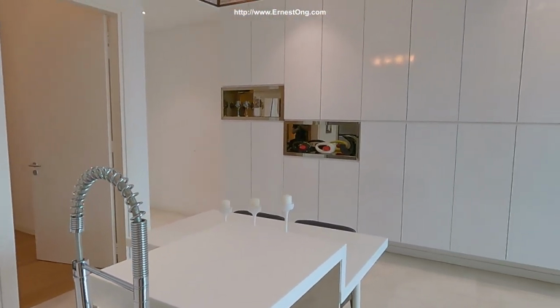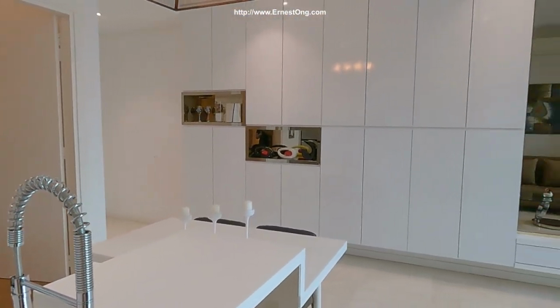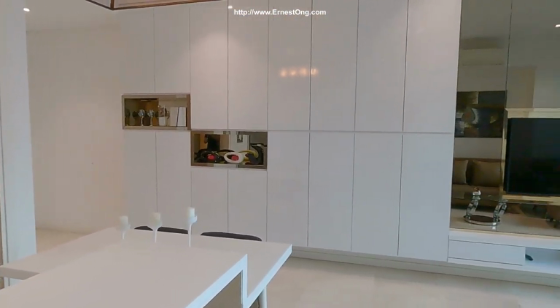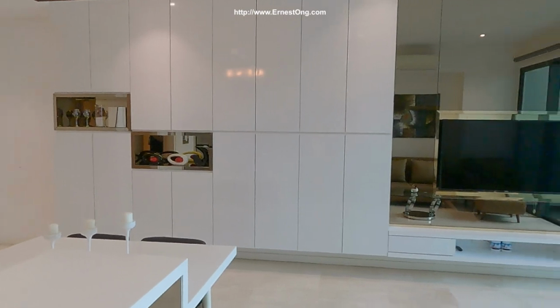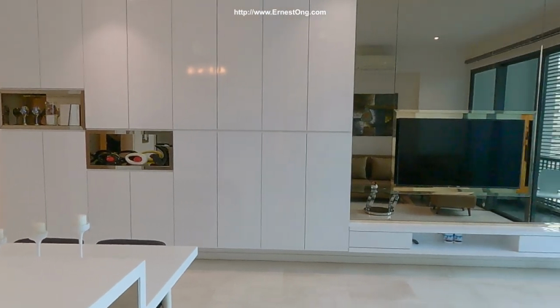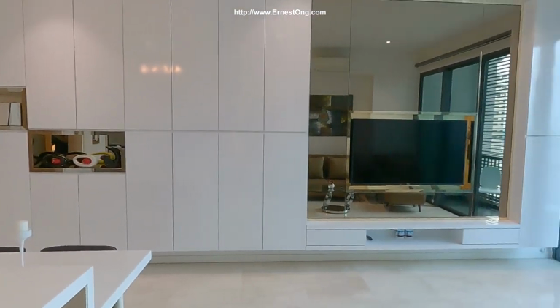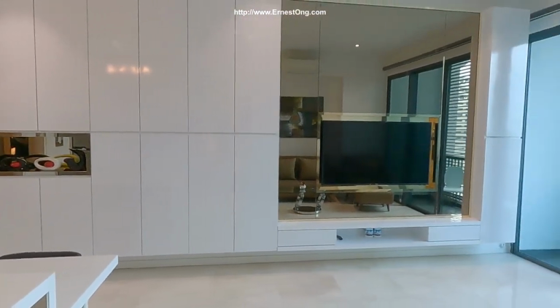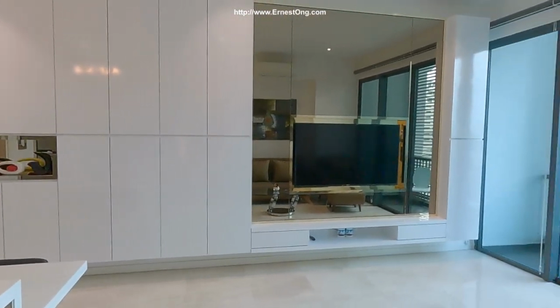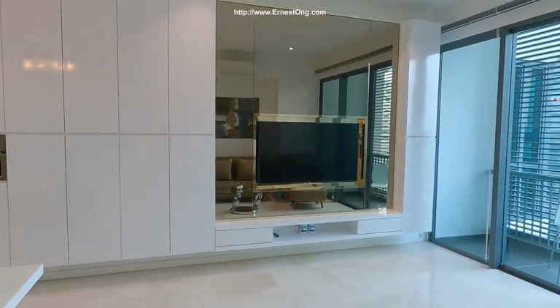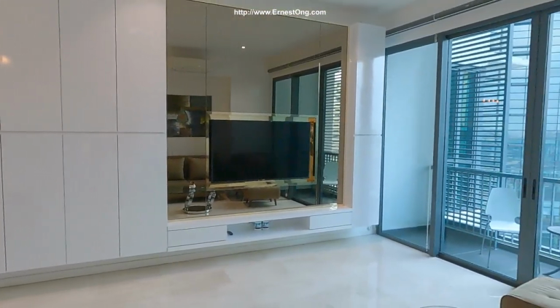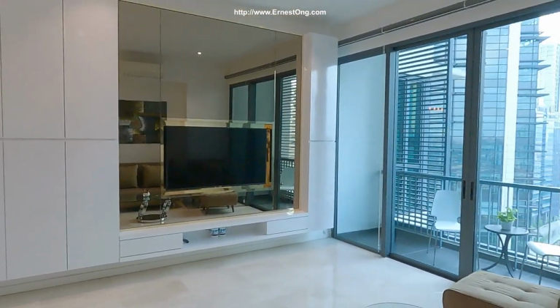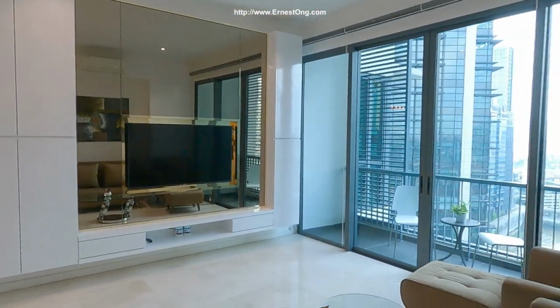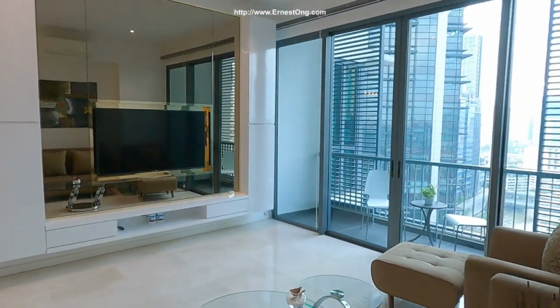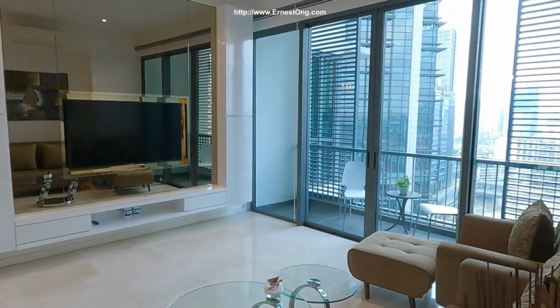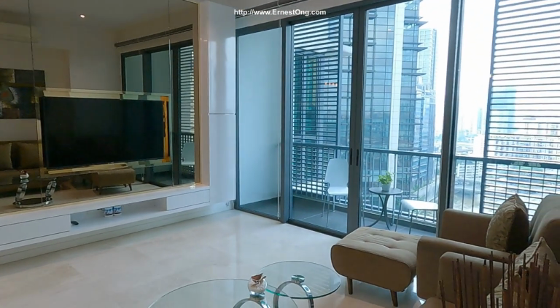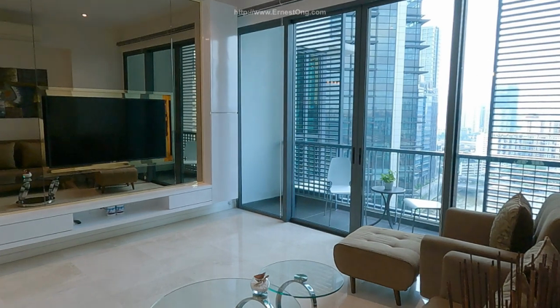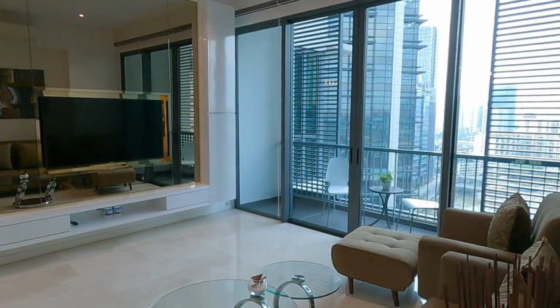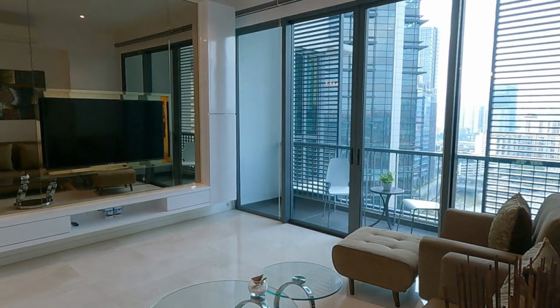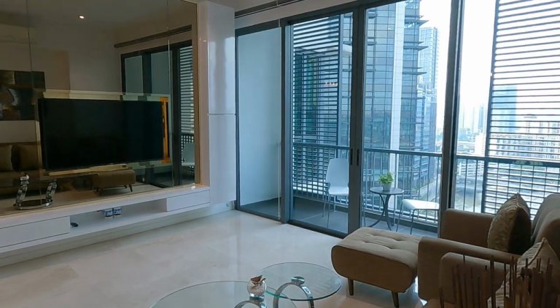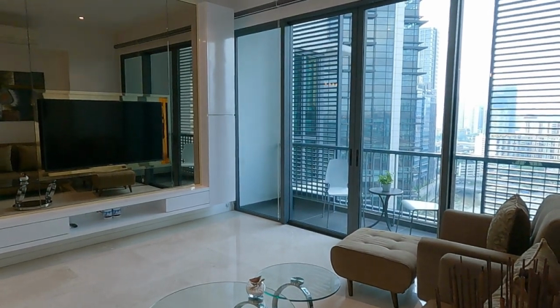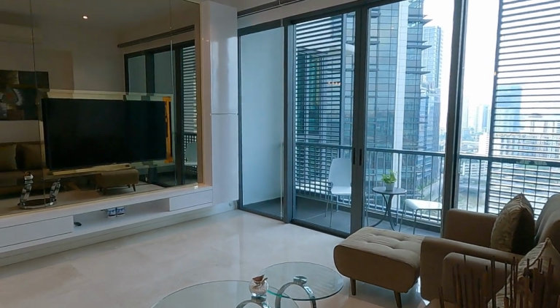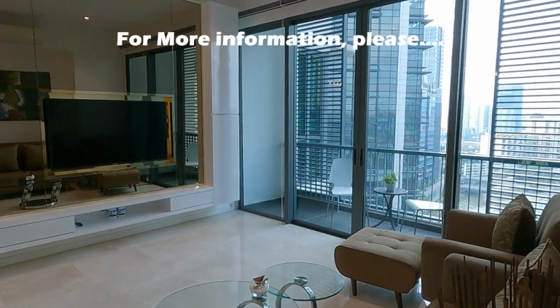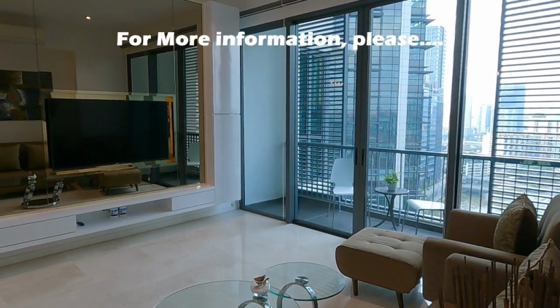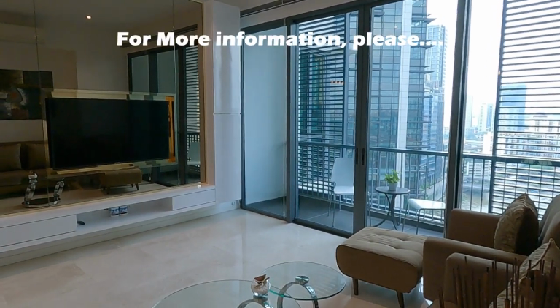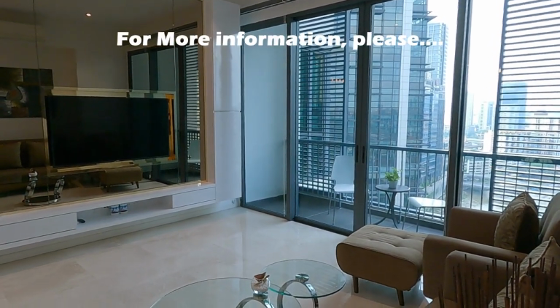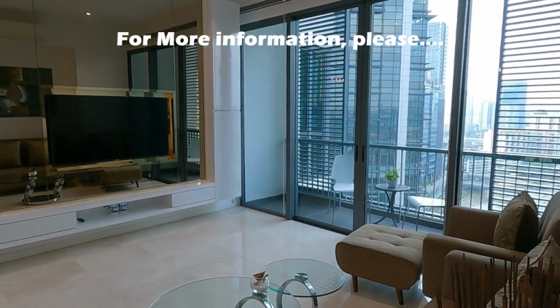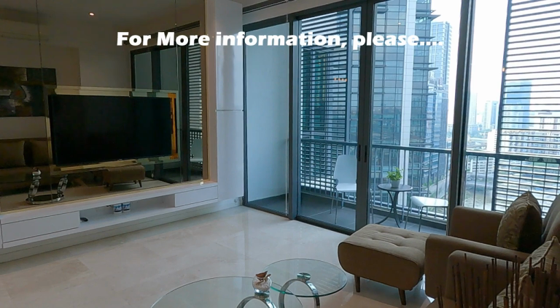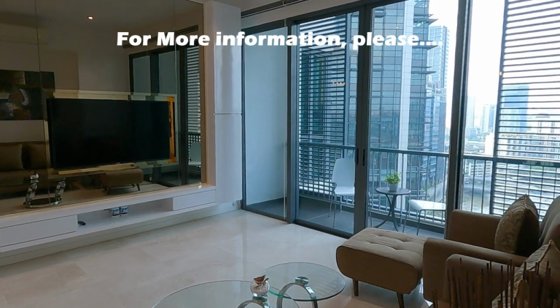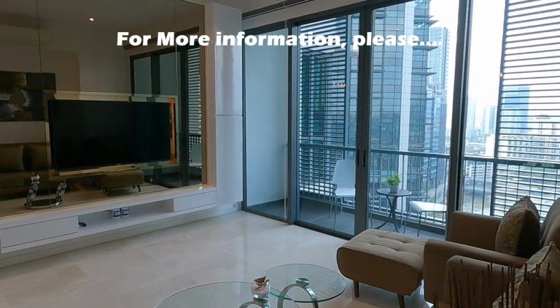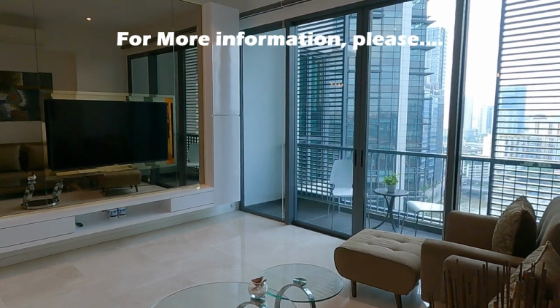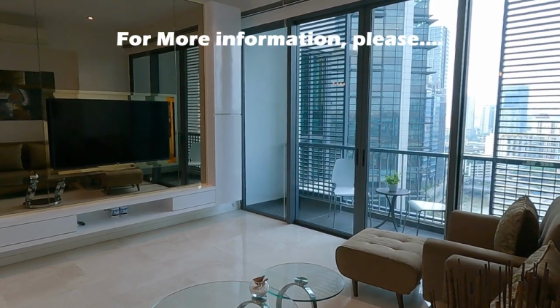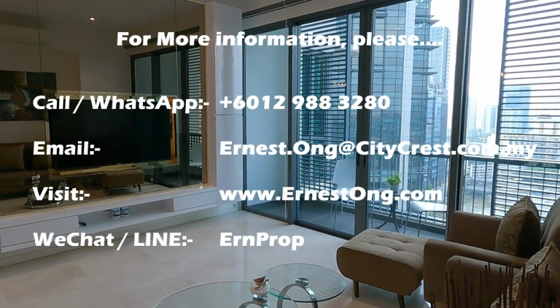A very fine and exquisite unit. This unit is available for sale and for rent. Should you need more information, please get in touch with me via the information given in the description below. Thank you very much.